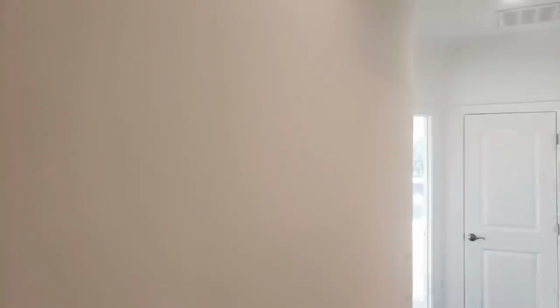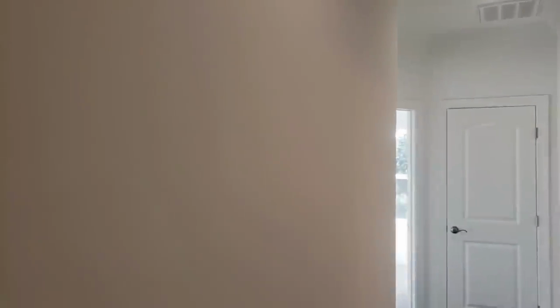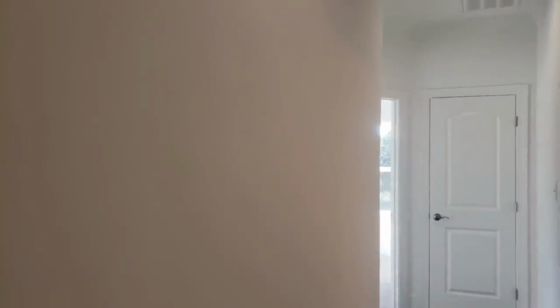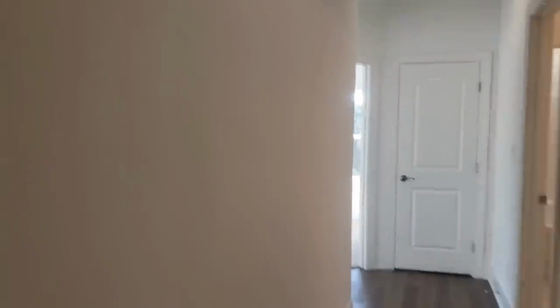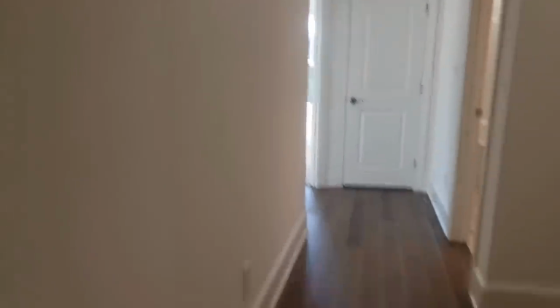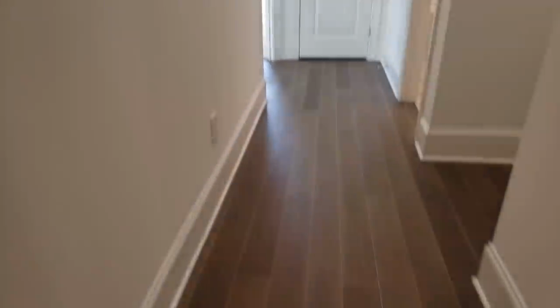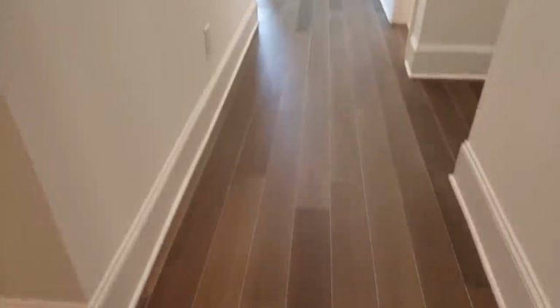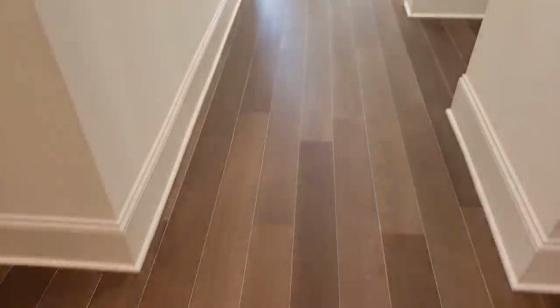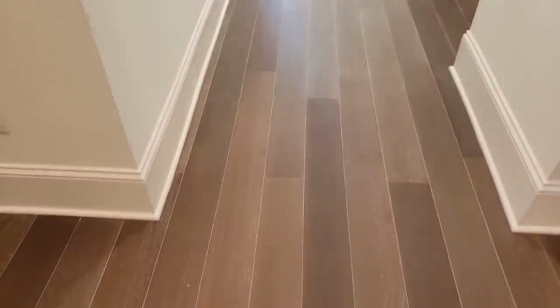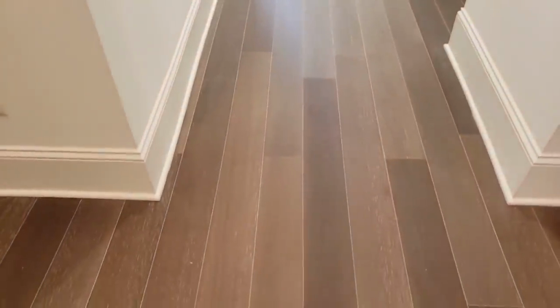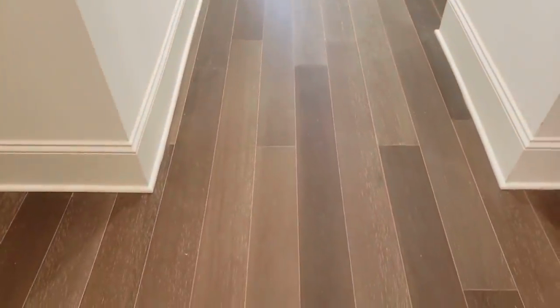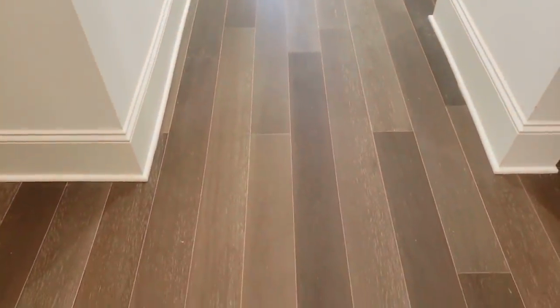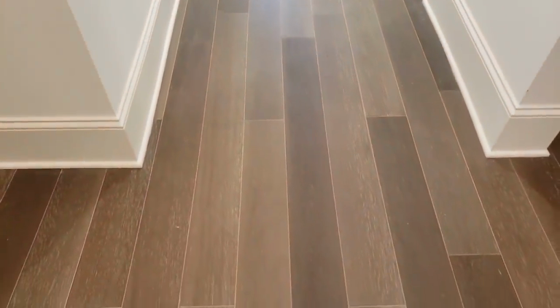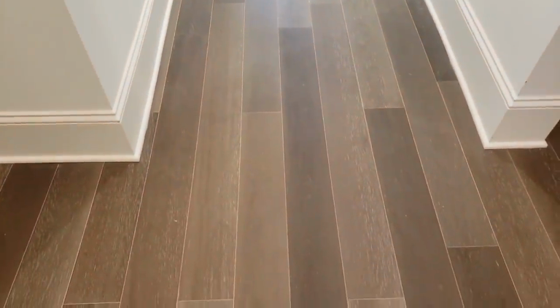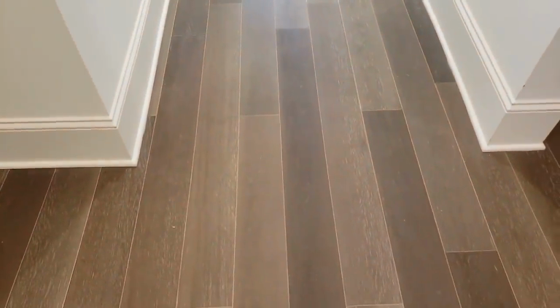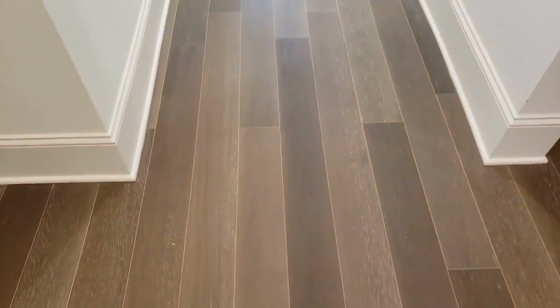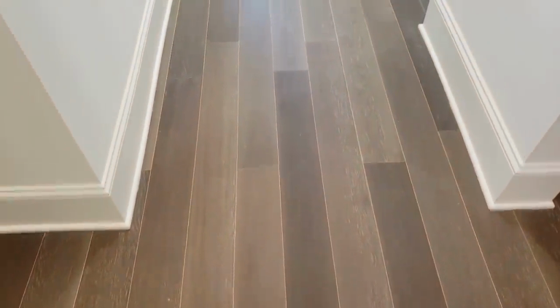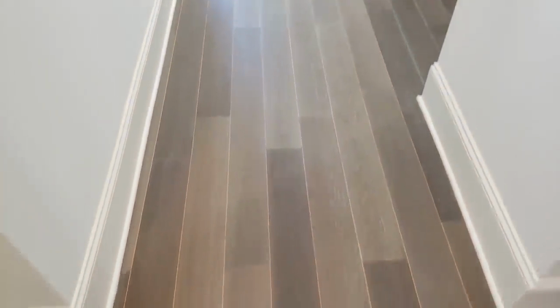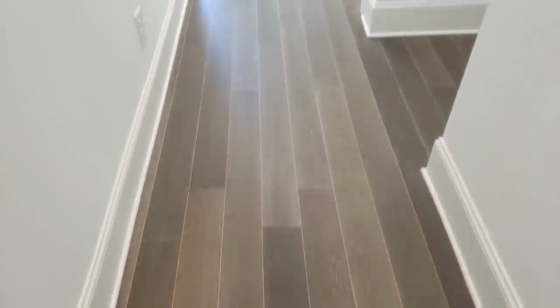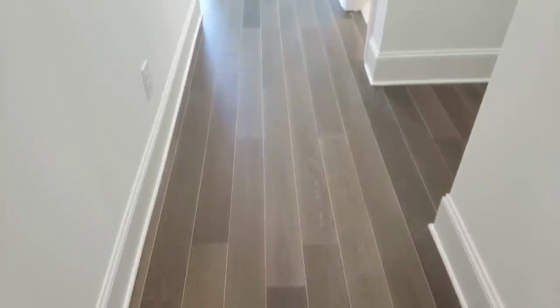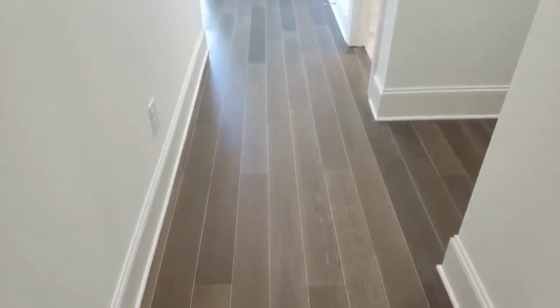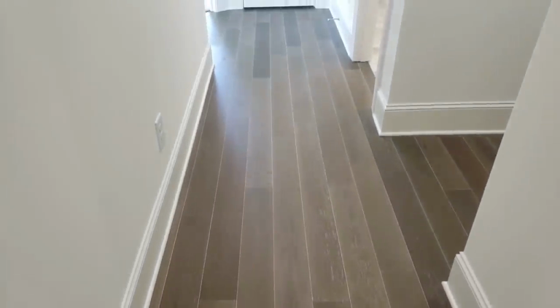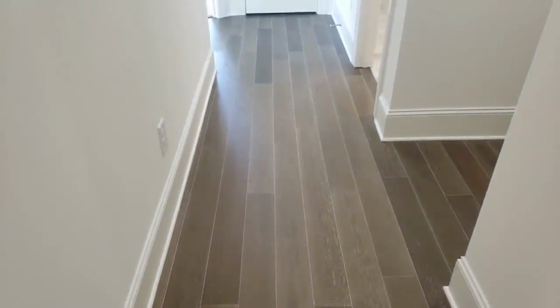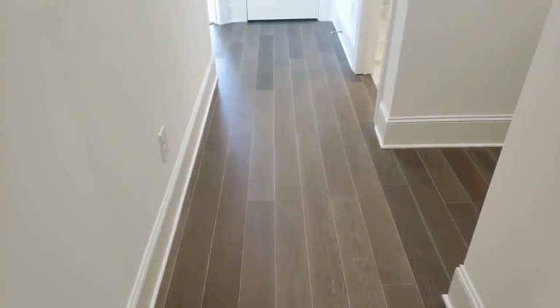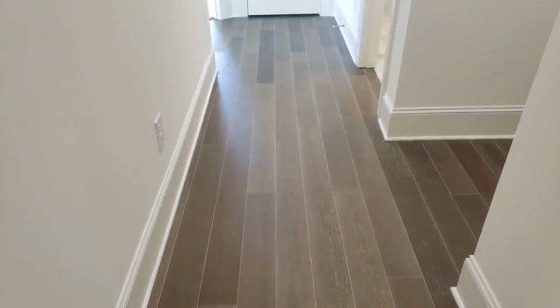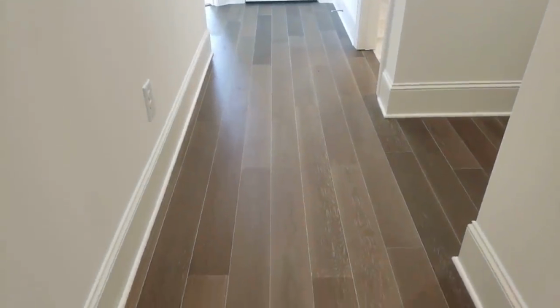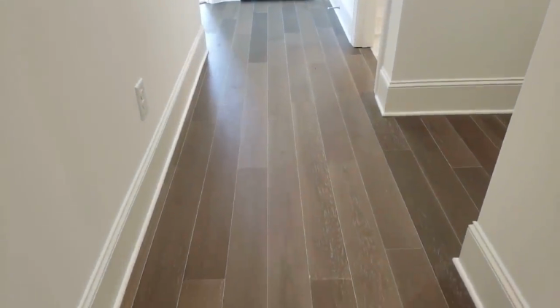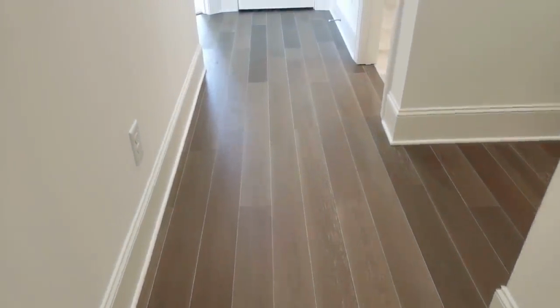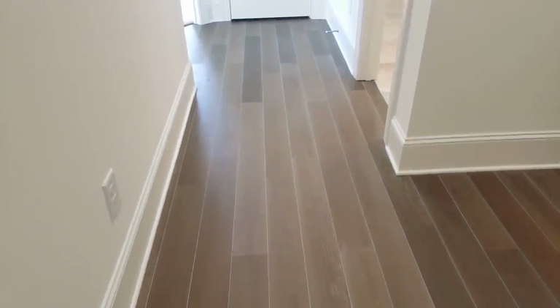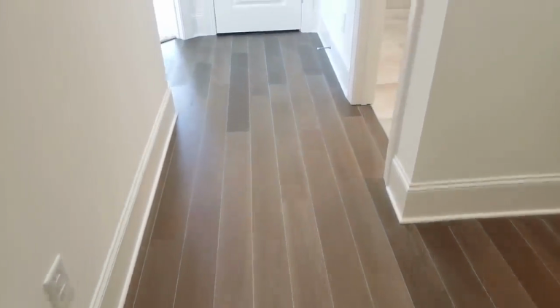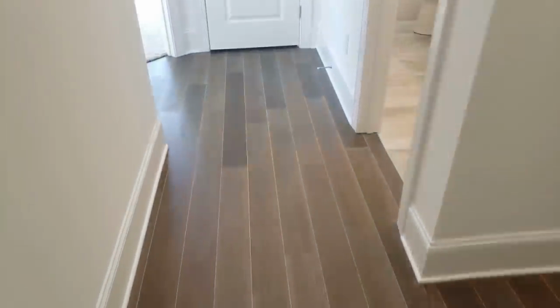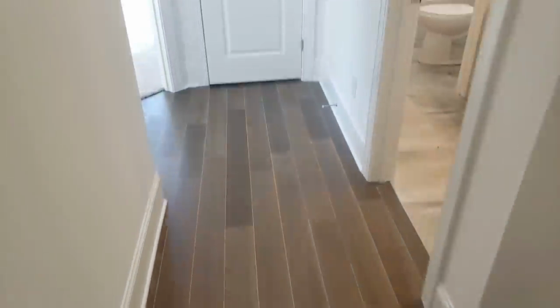Here's our hallway. Oh, the floor — this is an engineered hardwood floor. It's an oak but it's got that kind of gray, that gray driftwood whitewash look to it. It's a really beautiful floor.